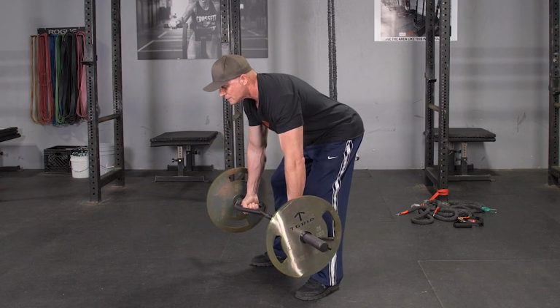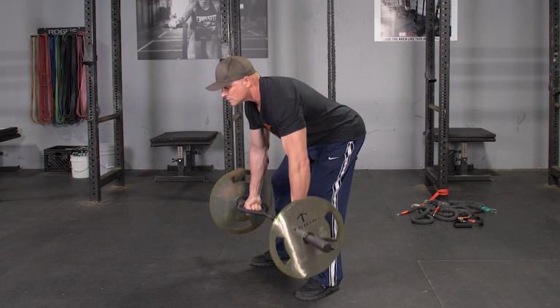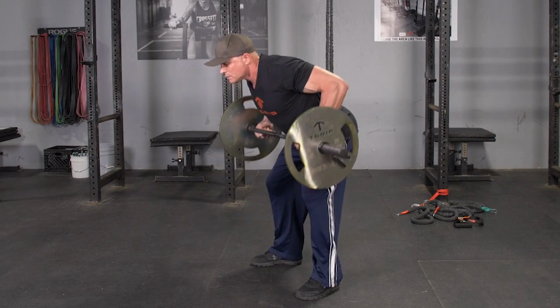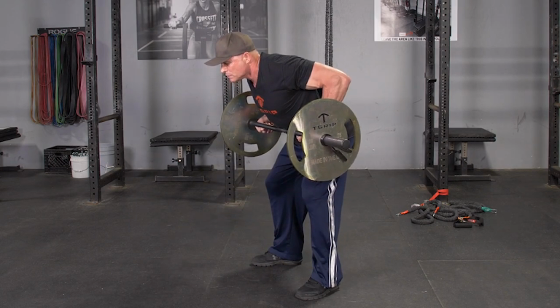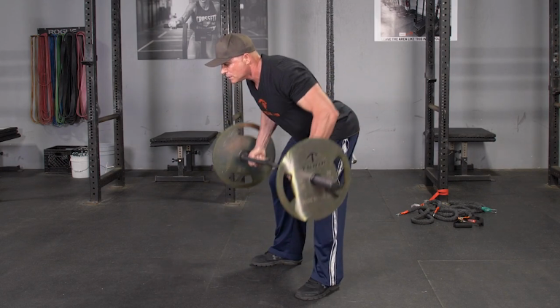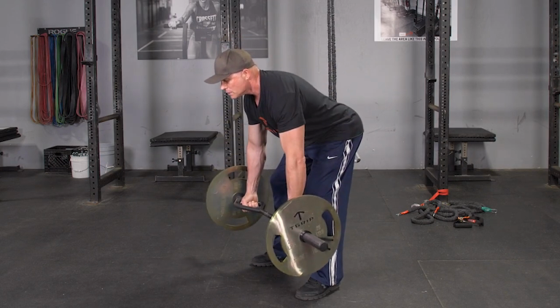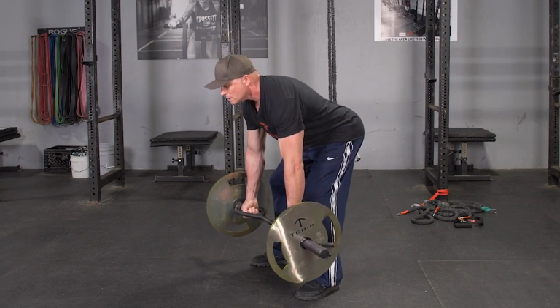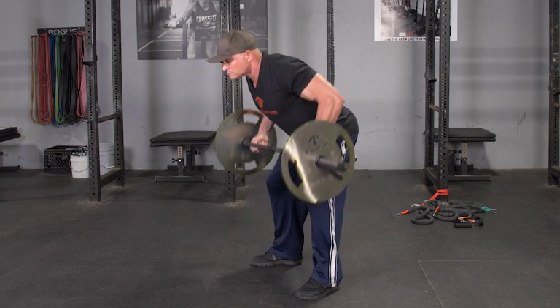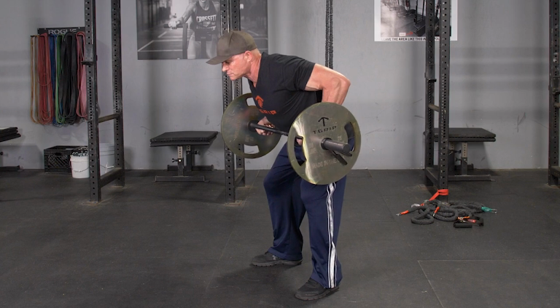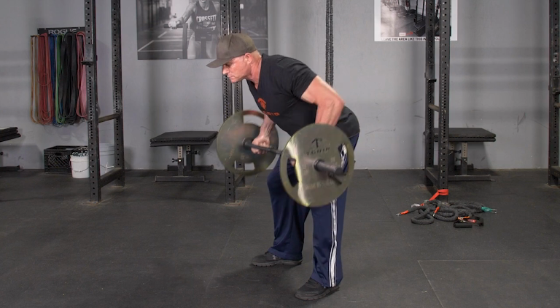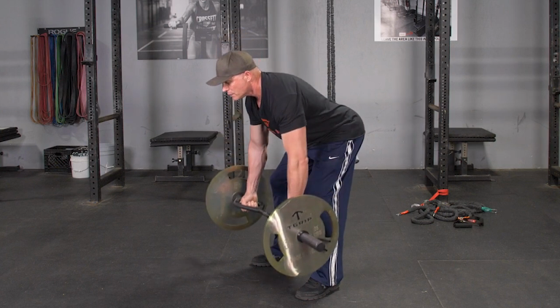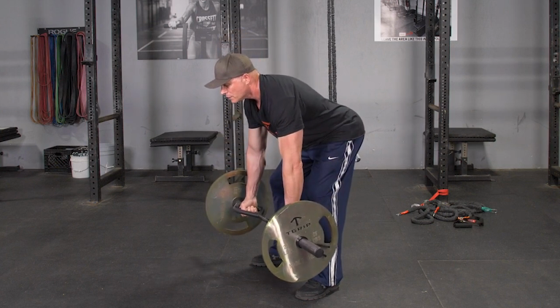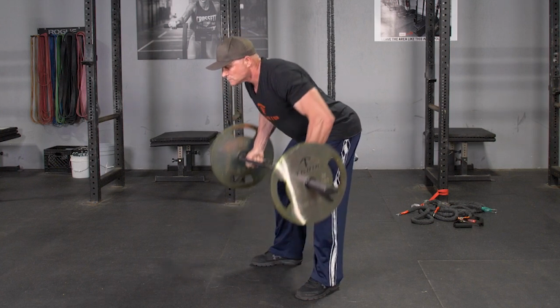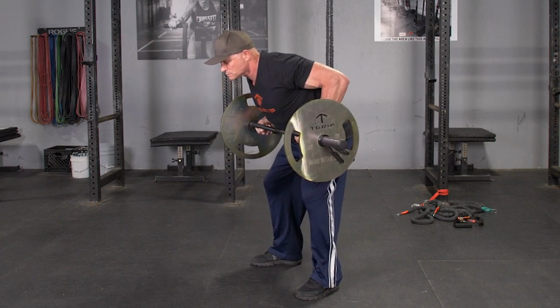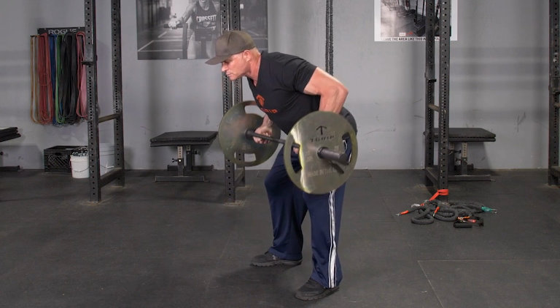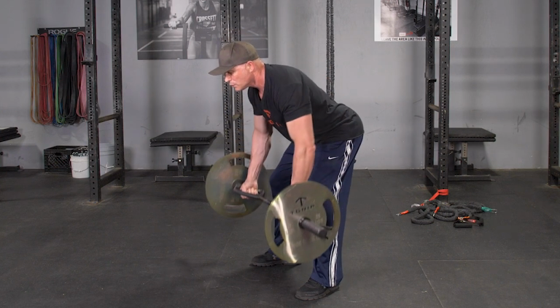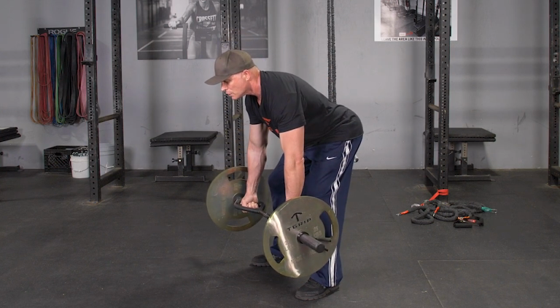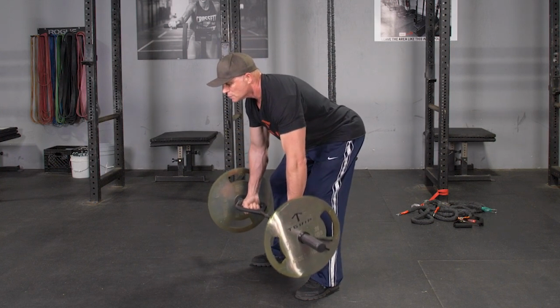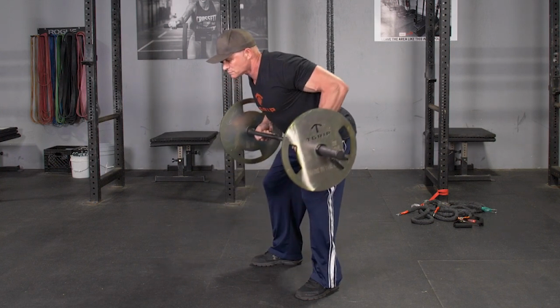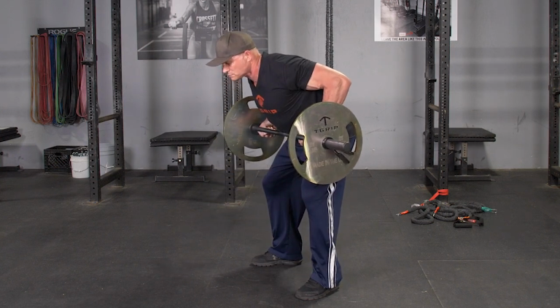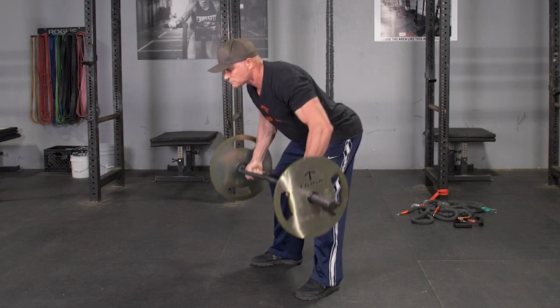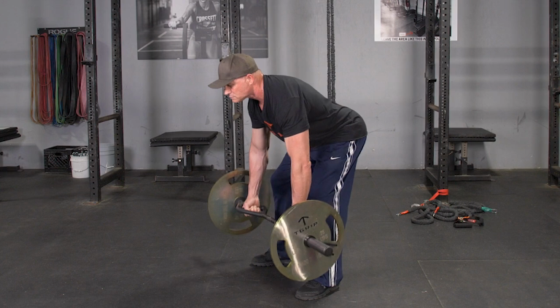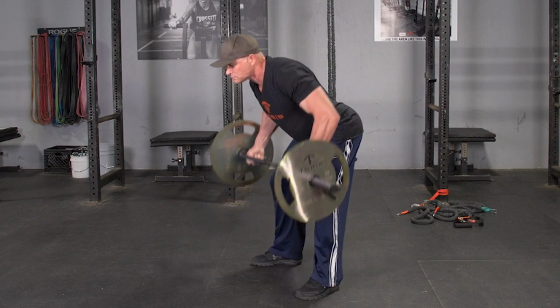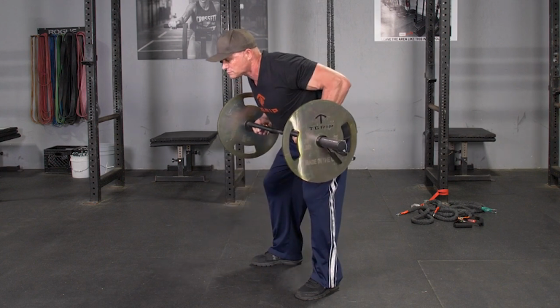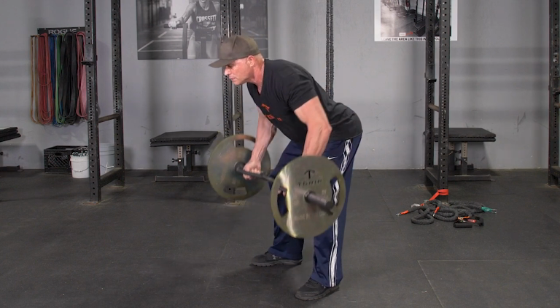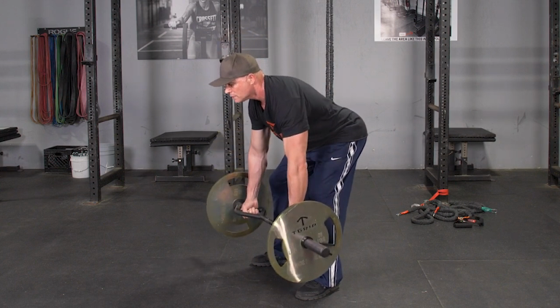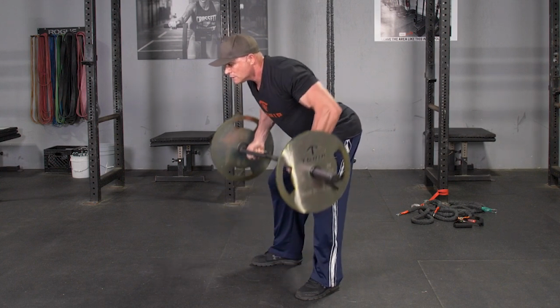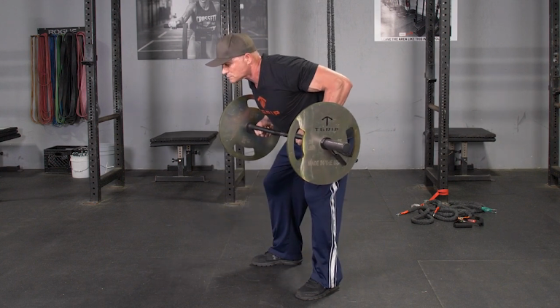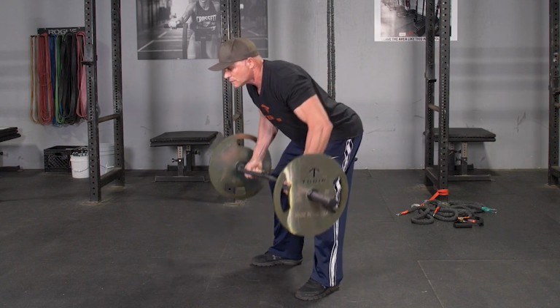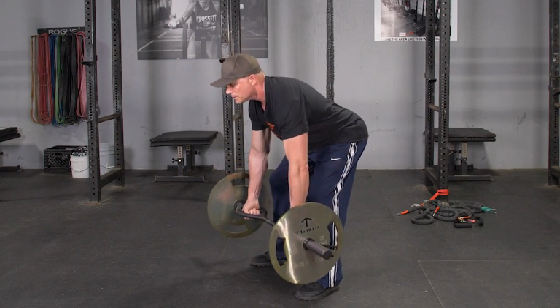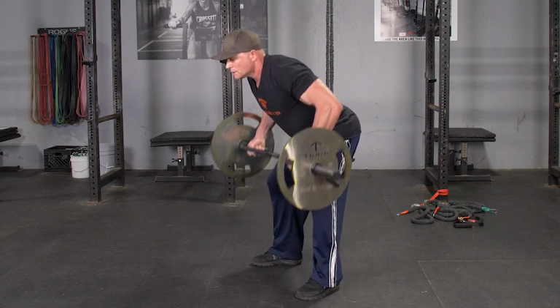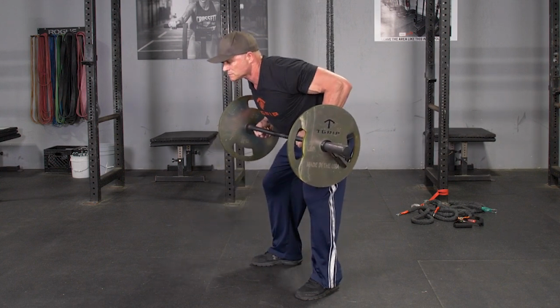To complete the bent over row exercise, begin by holding your T-grip bar with a parallel grip. Standing with your feet about hip-width apart, lean down until your back is roughly parallel to the floor.